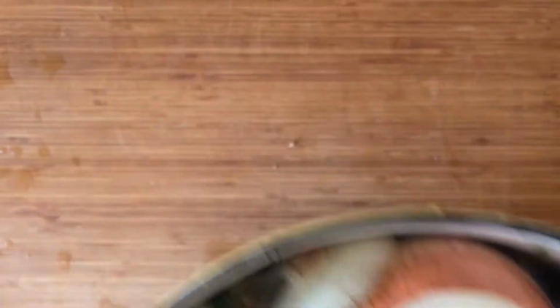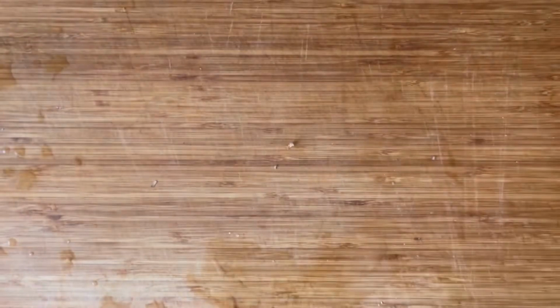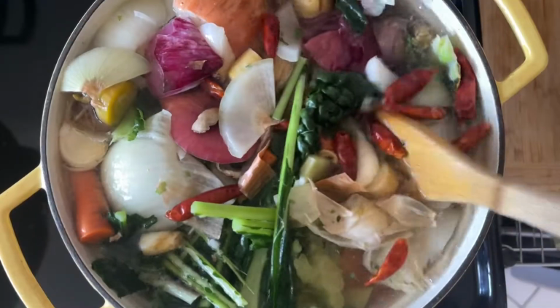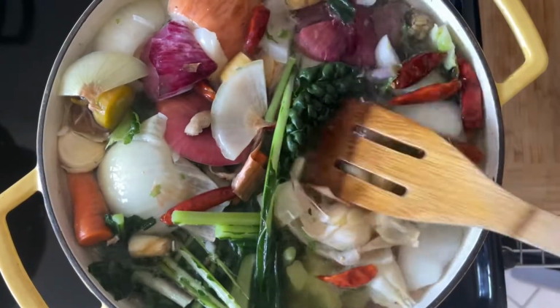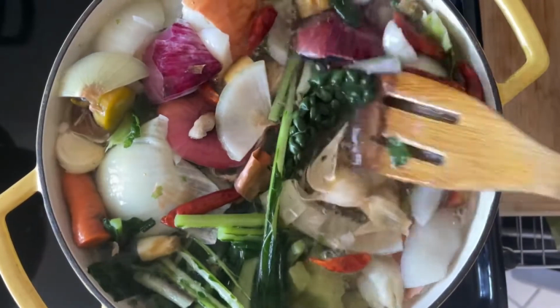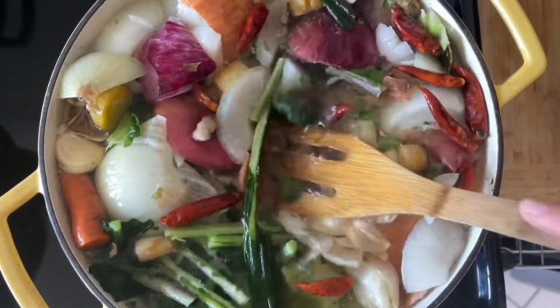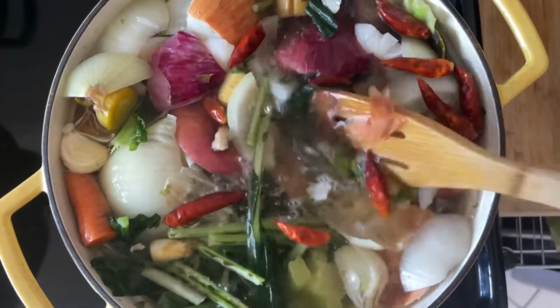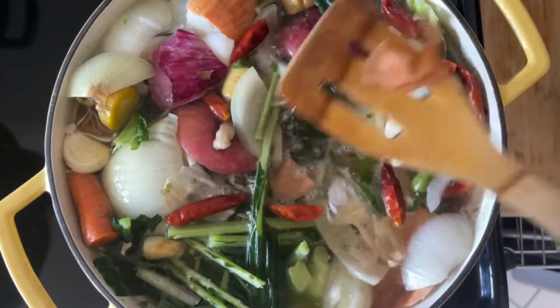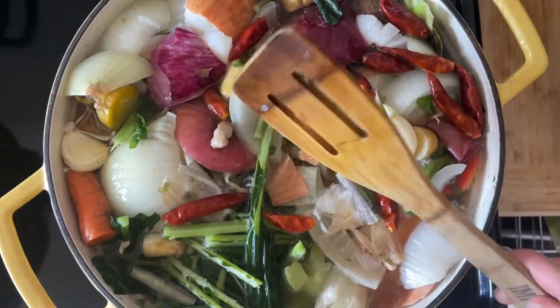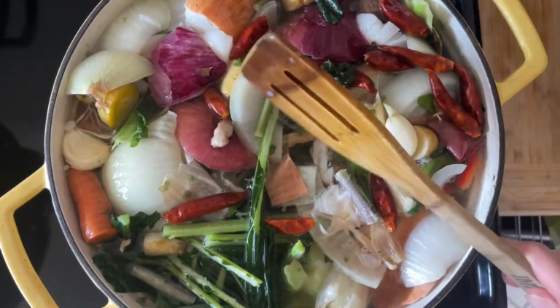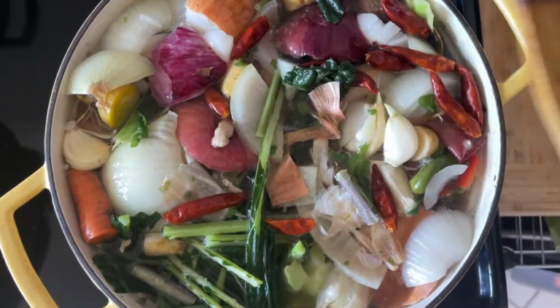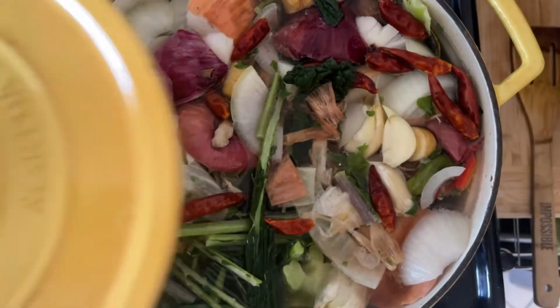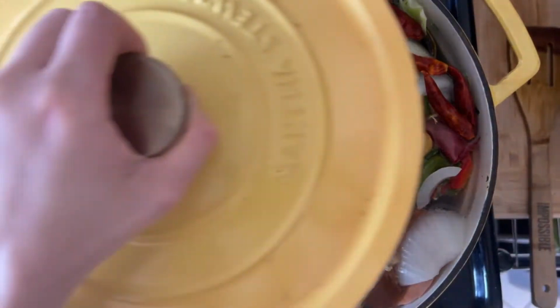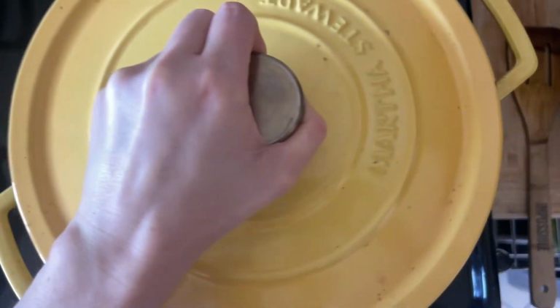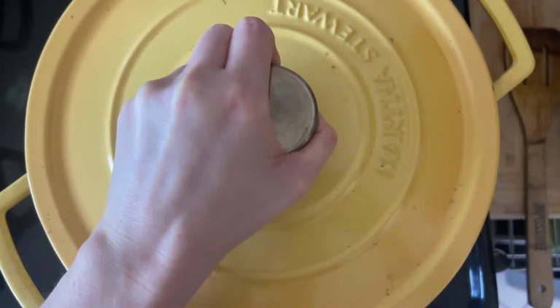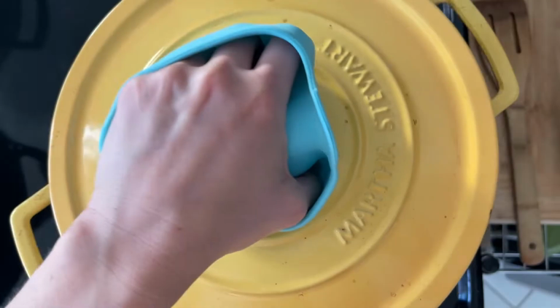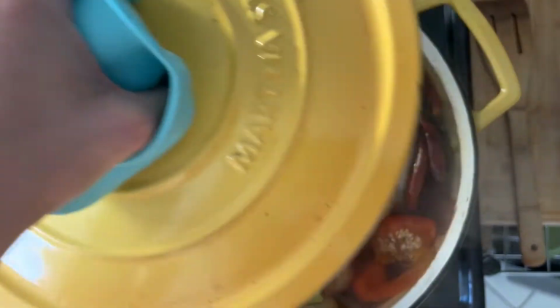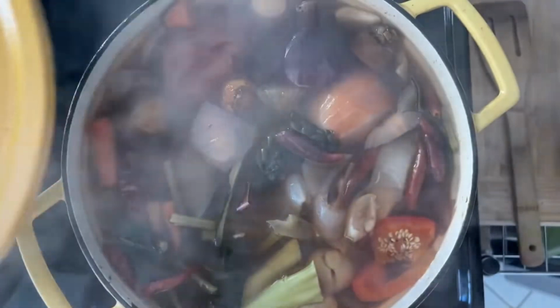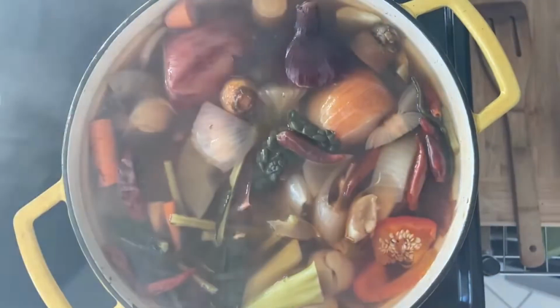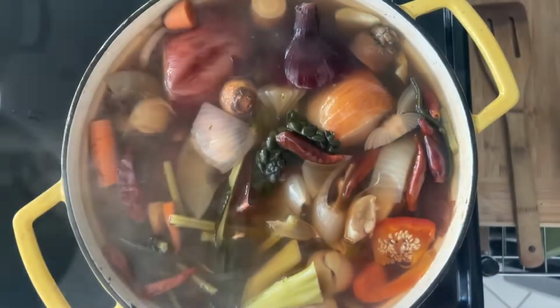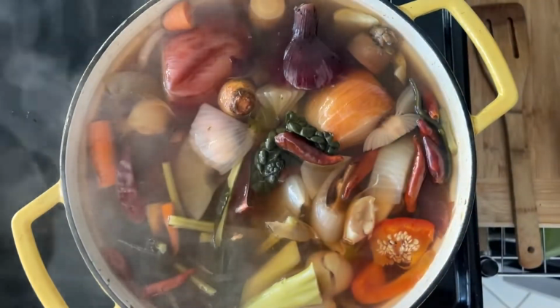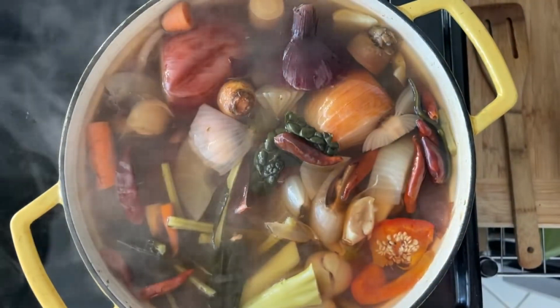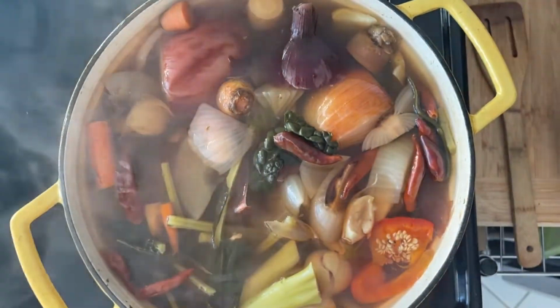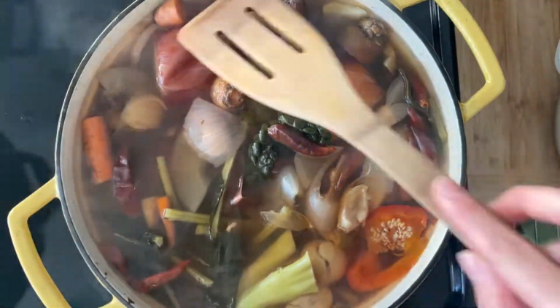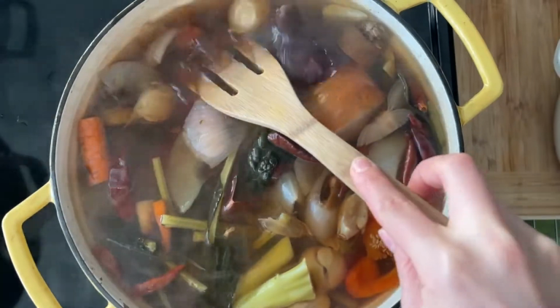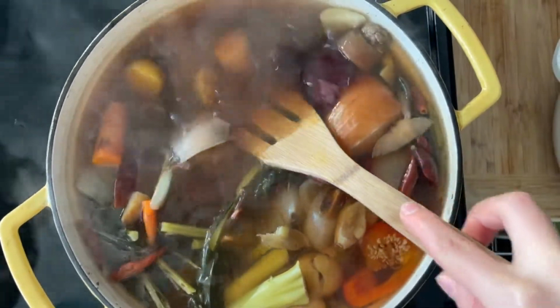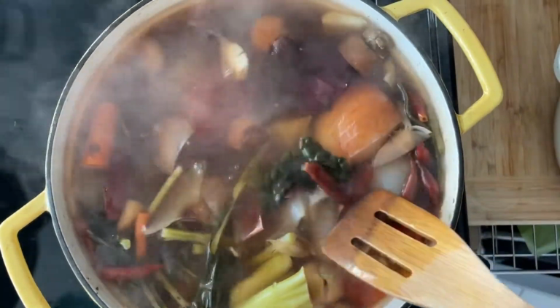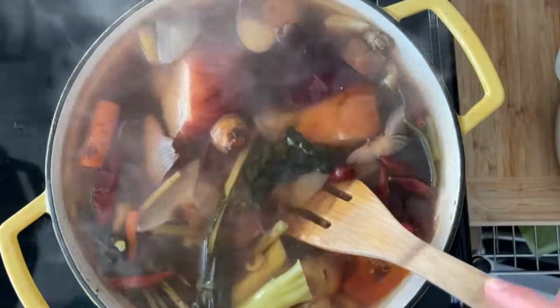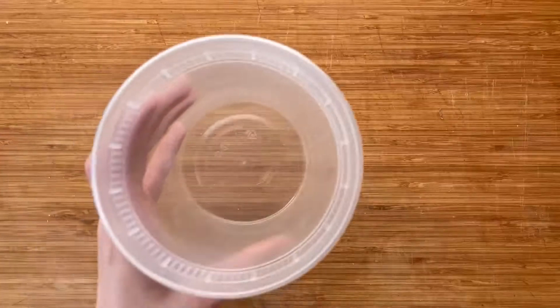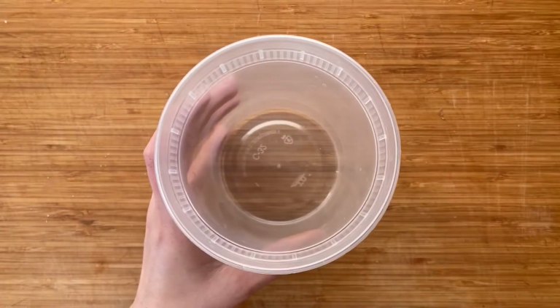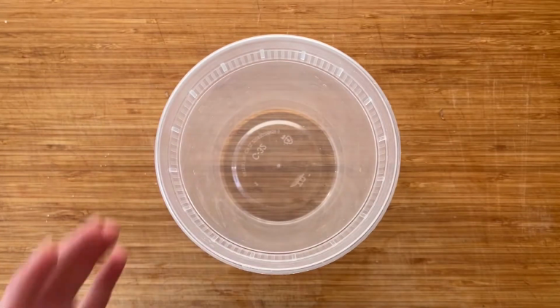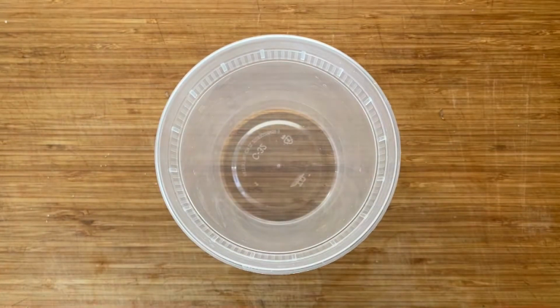I let my veggie stock come to a boil and then I let it simmer for about three to four hours. Once the stock is done simmering, I'll strain it and put it in a heat-resistant container and then store it in my freezer for as long as I need it.